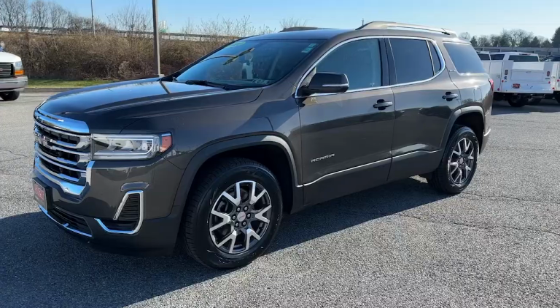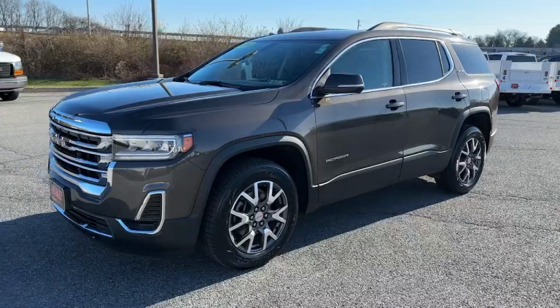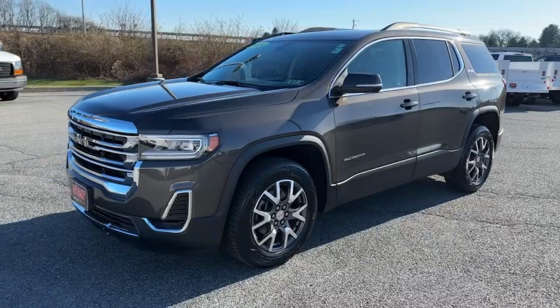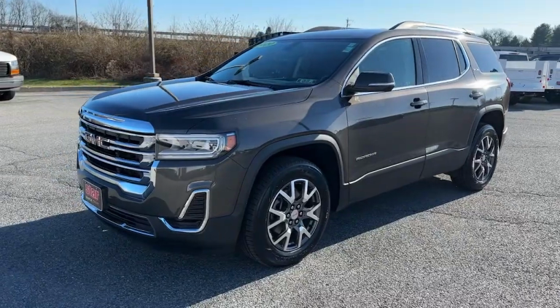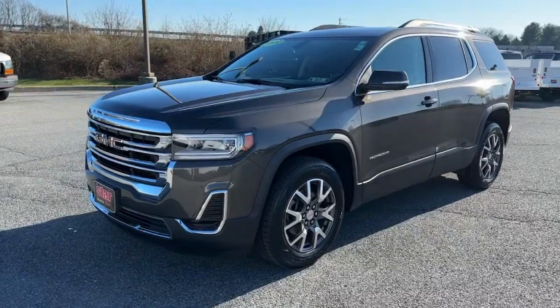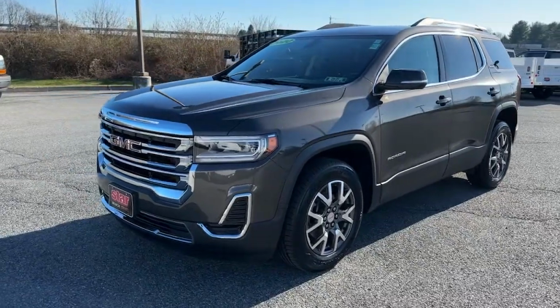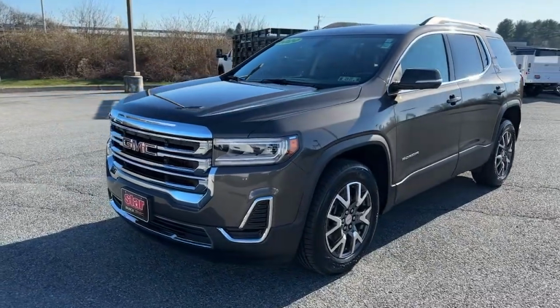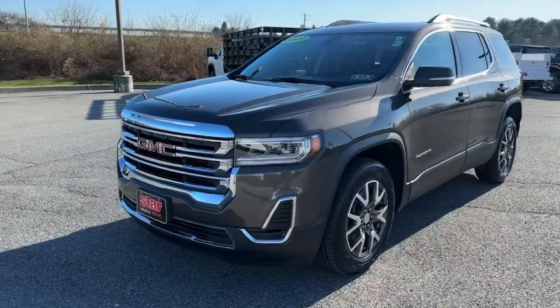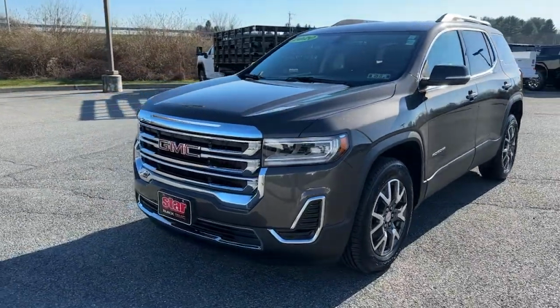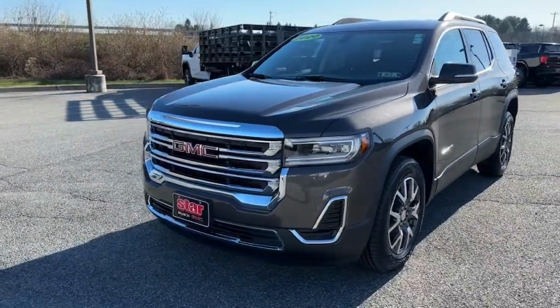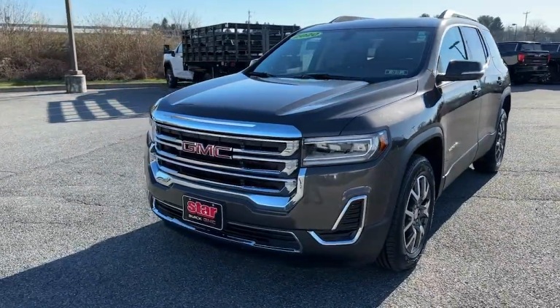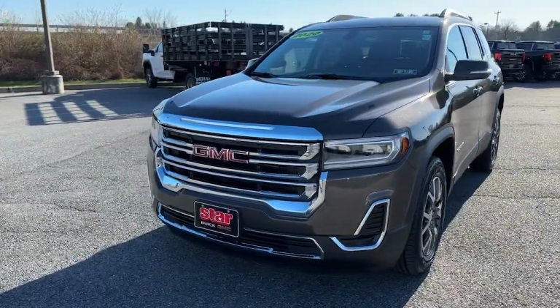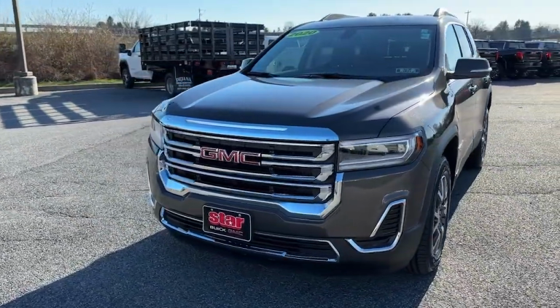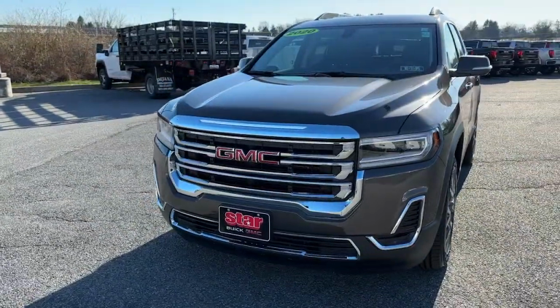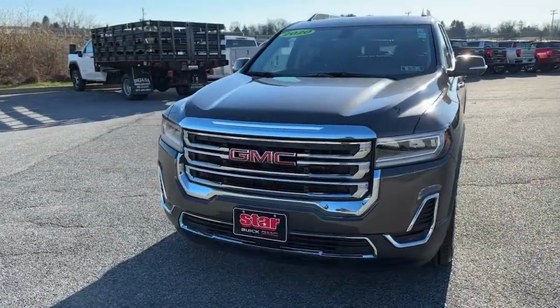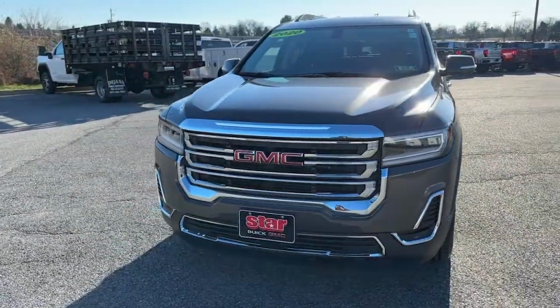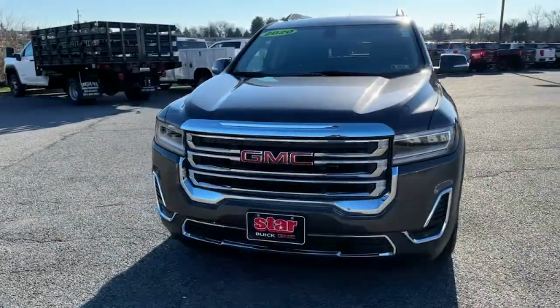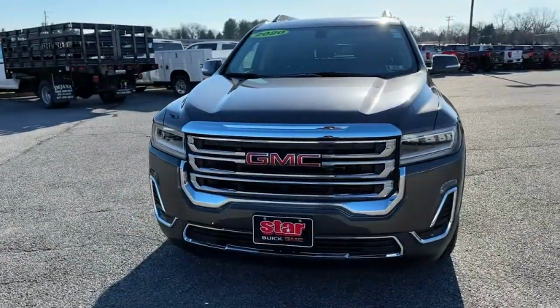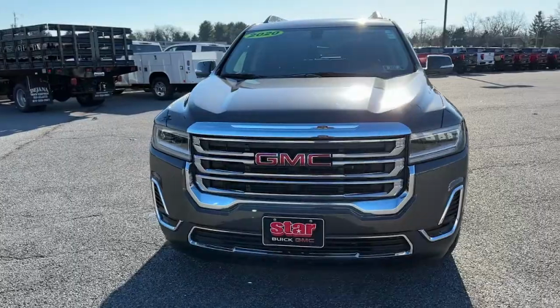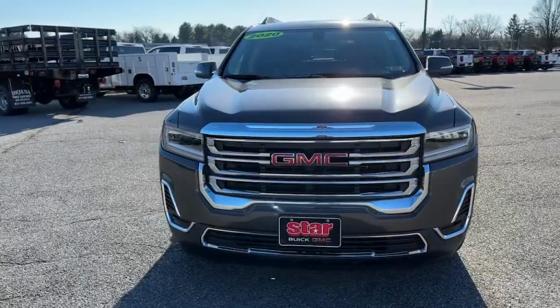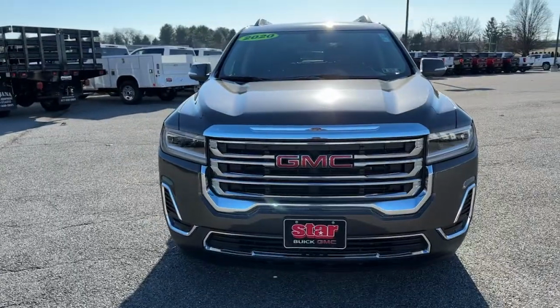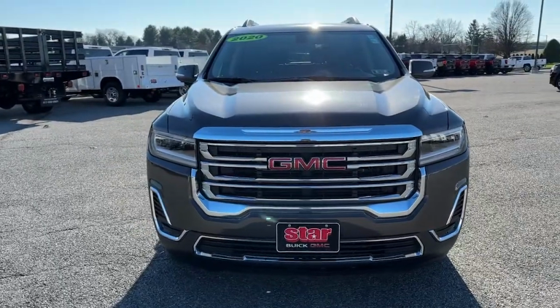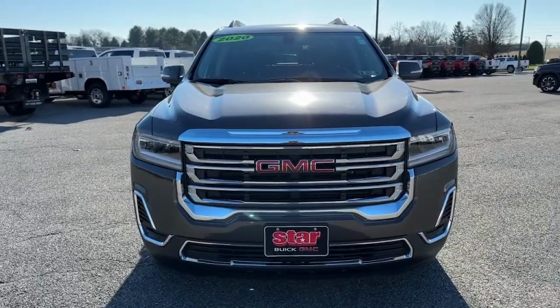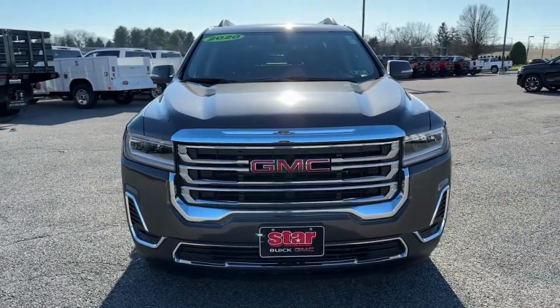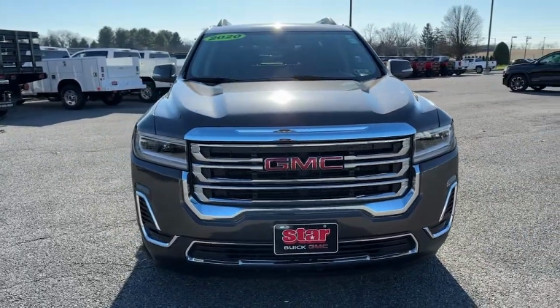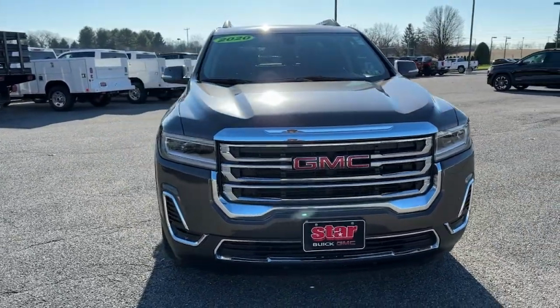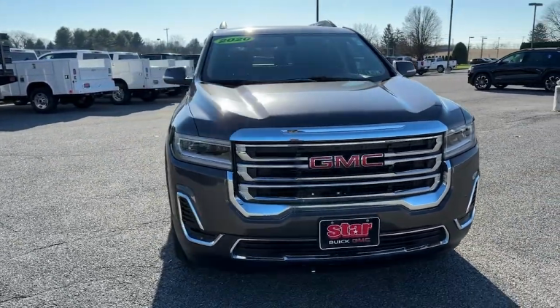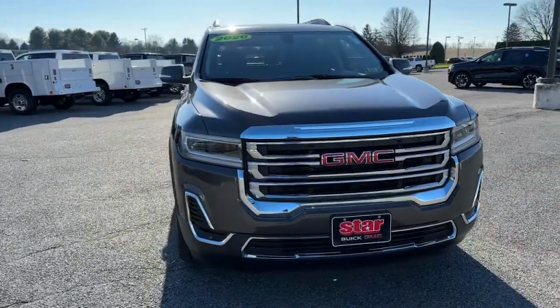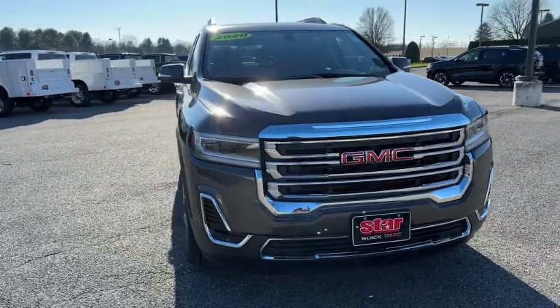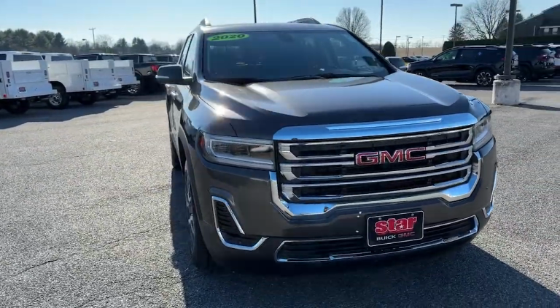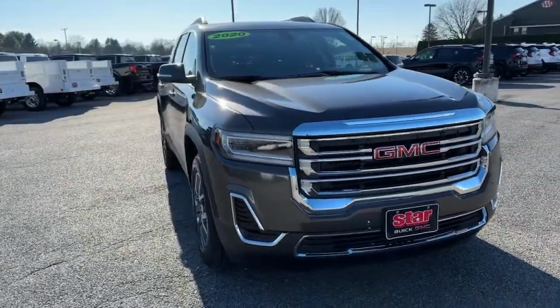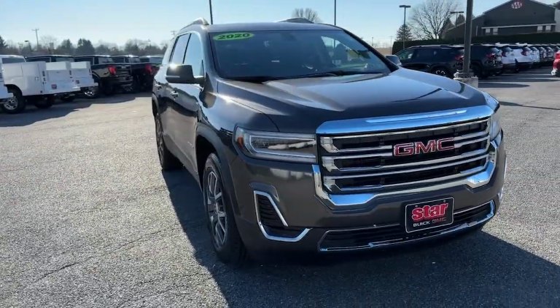You will be amazed by this 2020 GMC Acadia. With less than 40,000 miles on the odometer, this vehicle stands out from the rest.